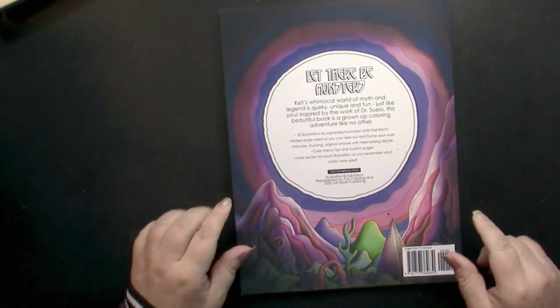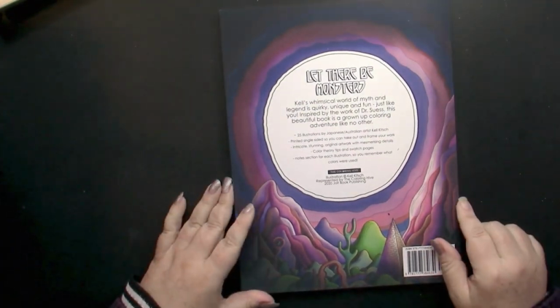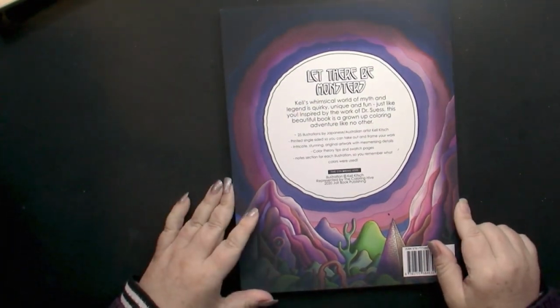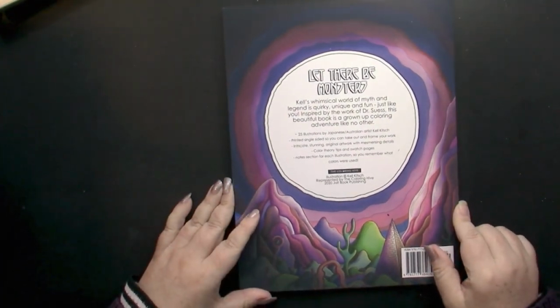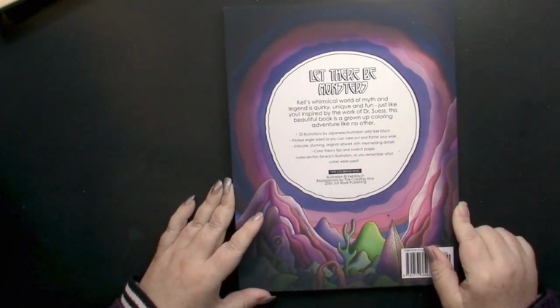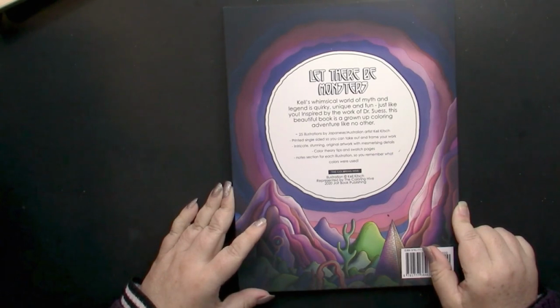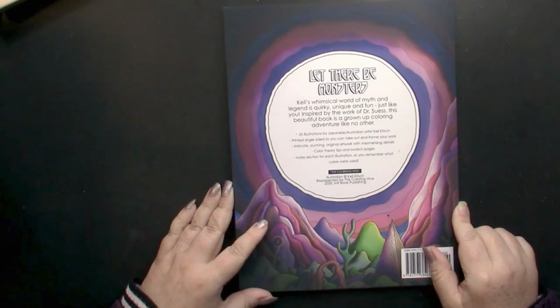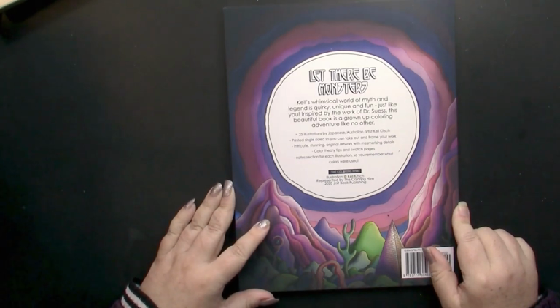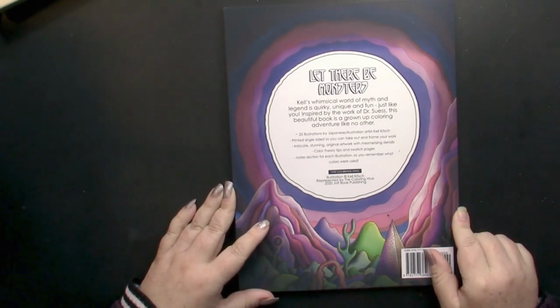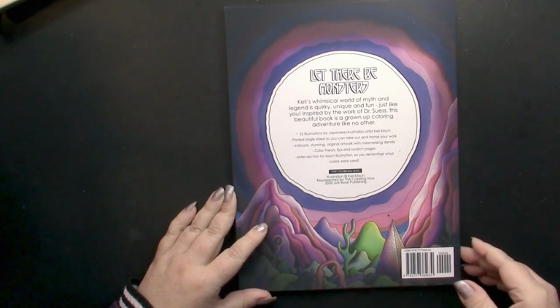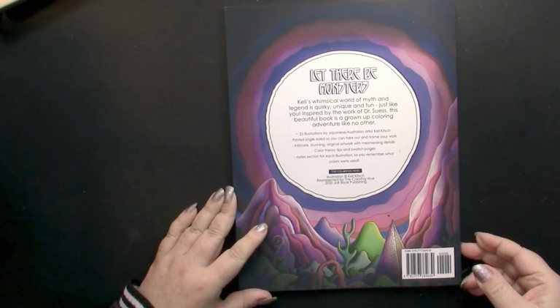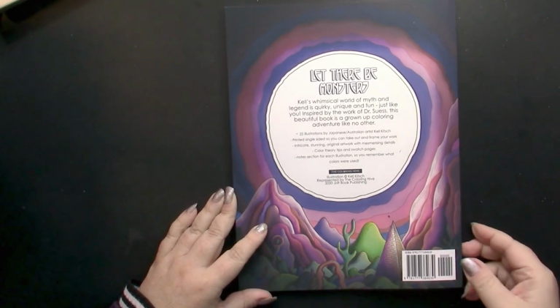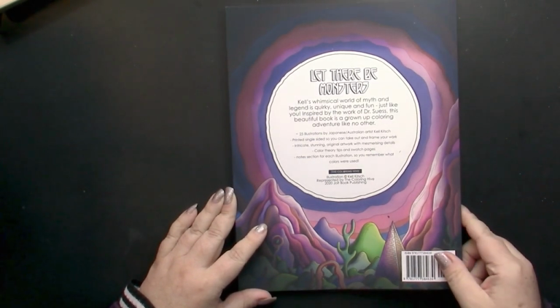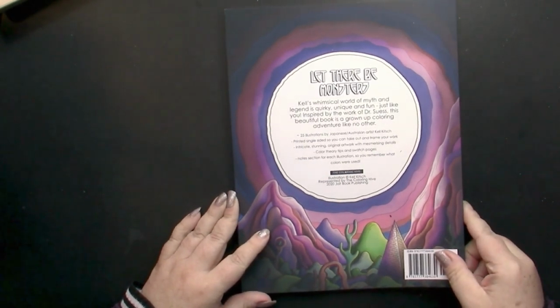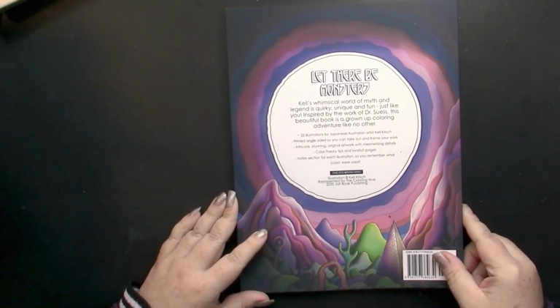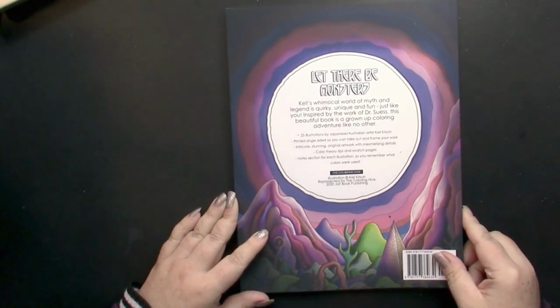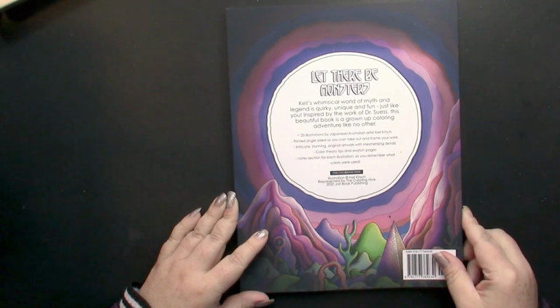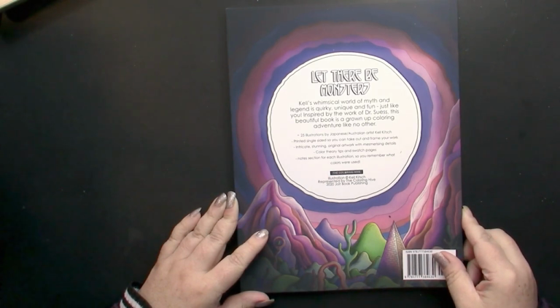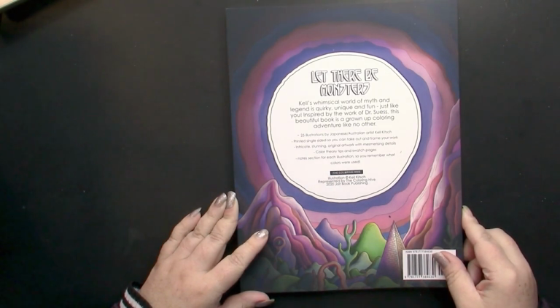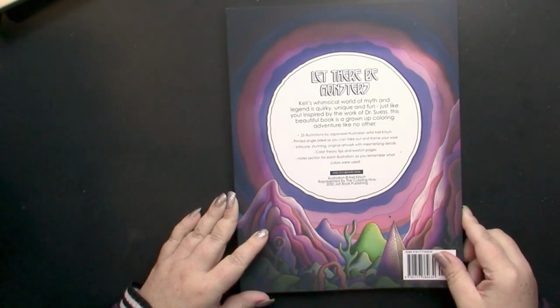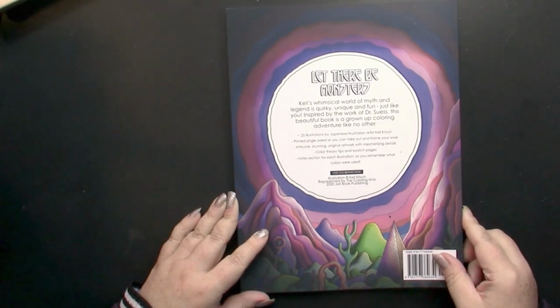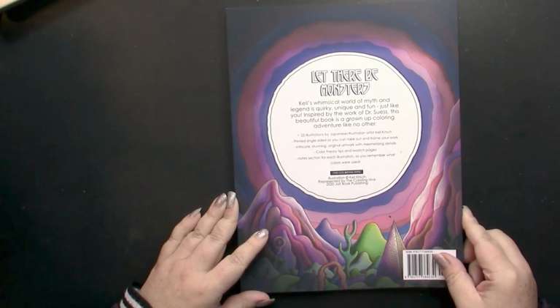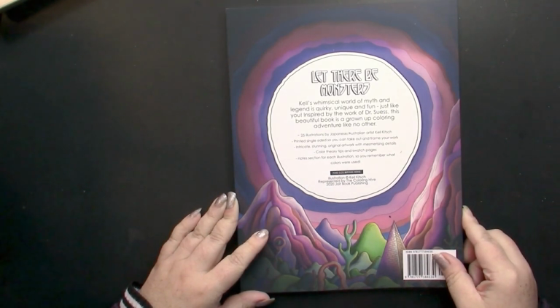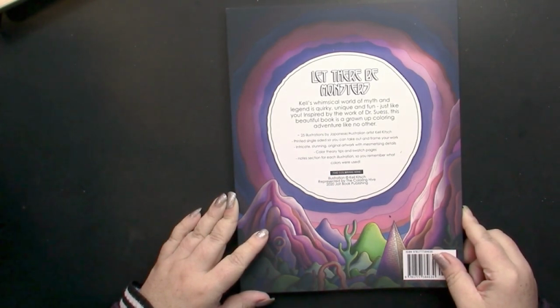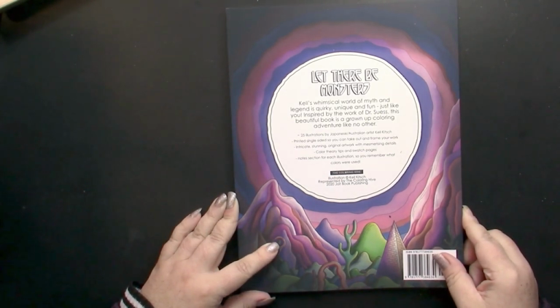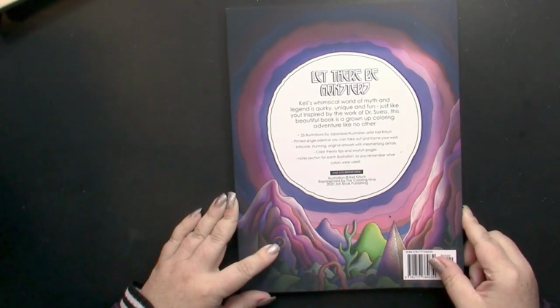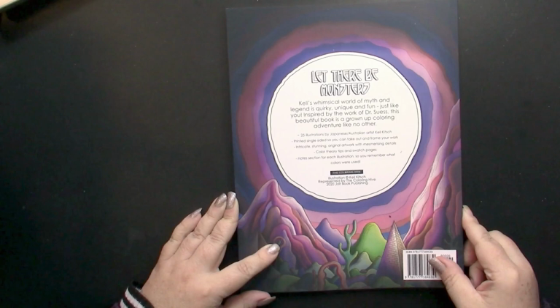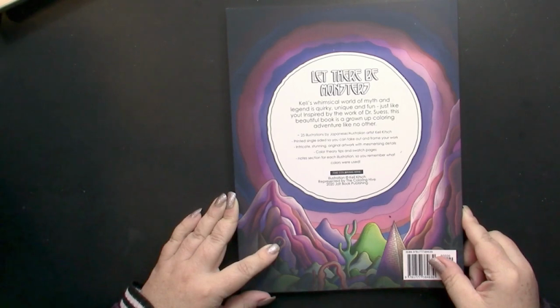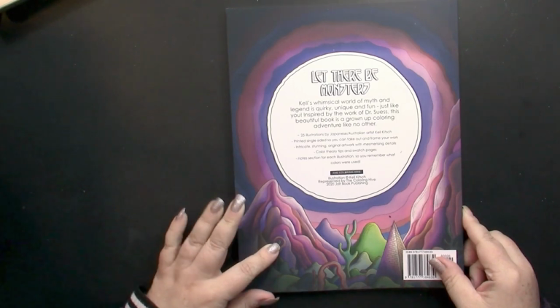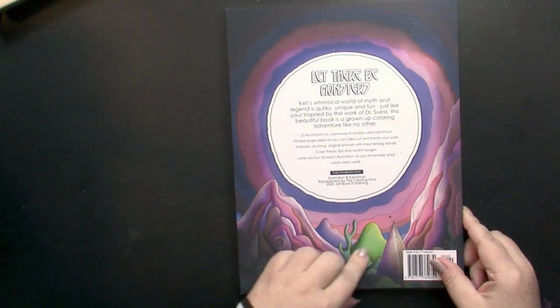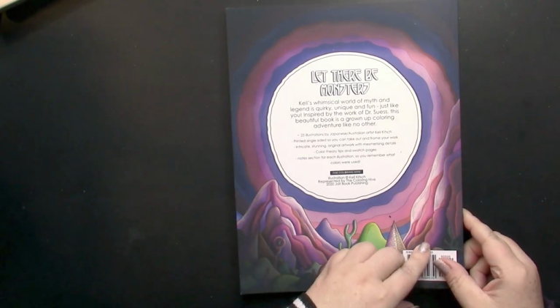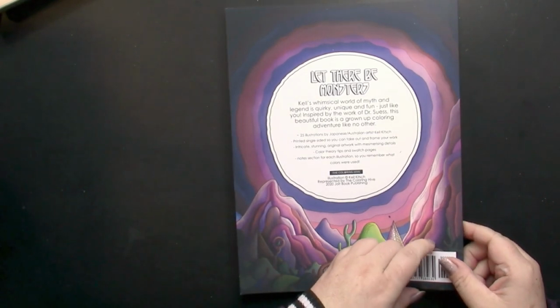There are 25 illustrations in here. It says Kel's whimsical world of myth and legend is quirky, unique, and fun, inspired by the work of Dr. Seuss. This is a beautiful book.